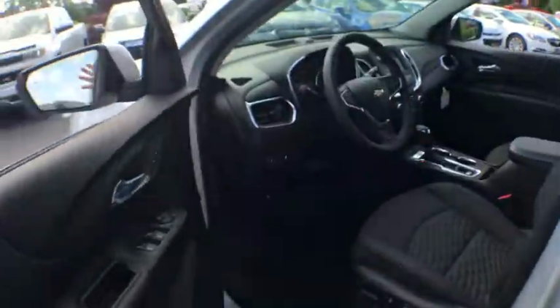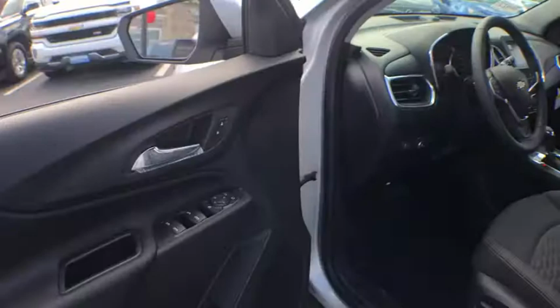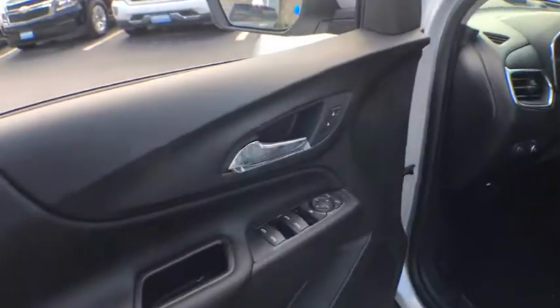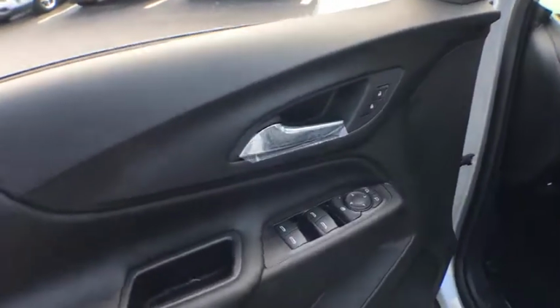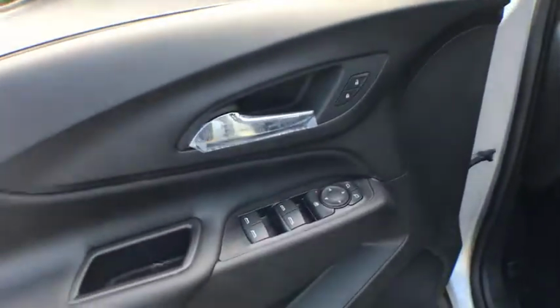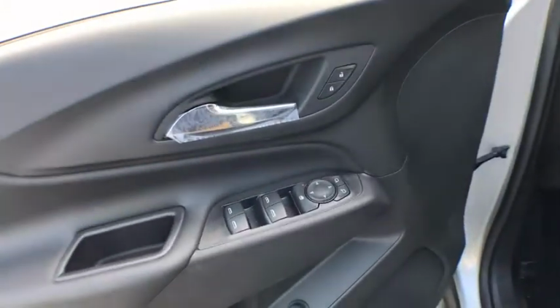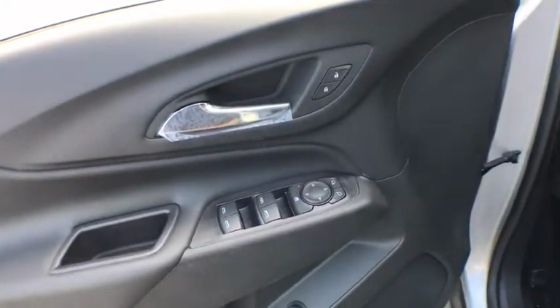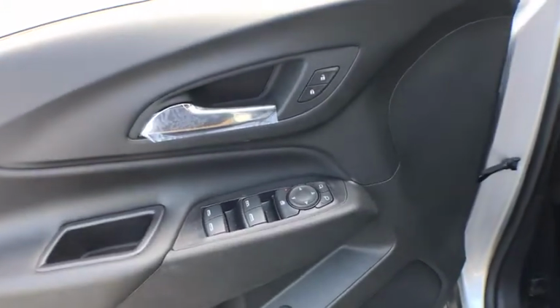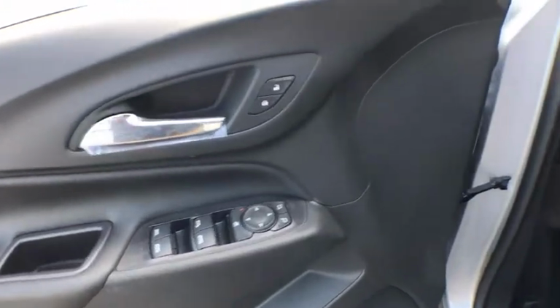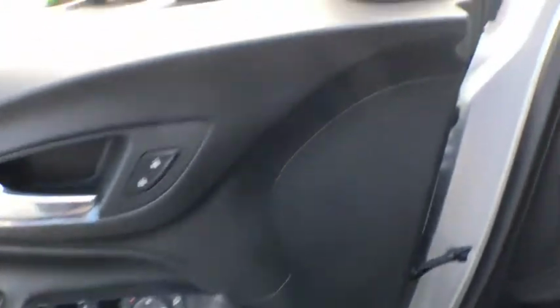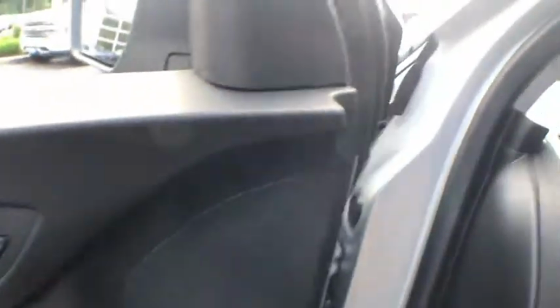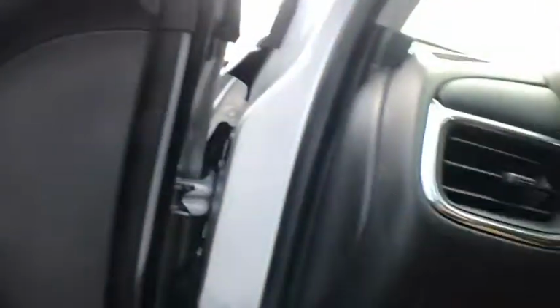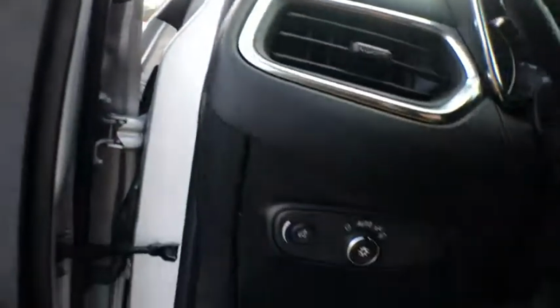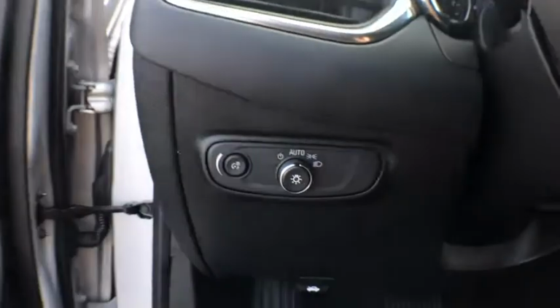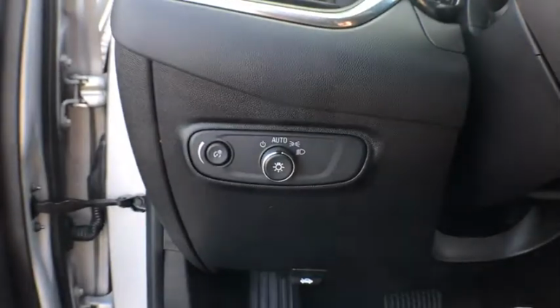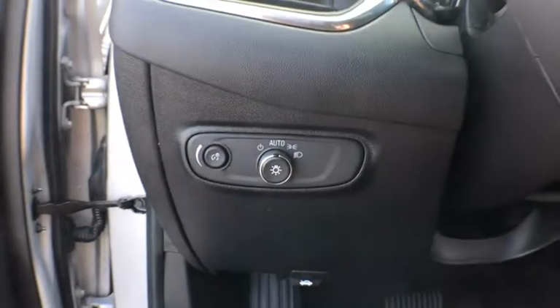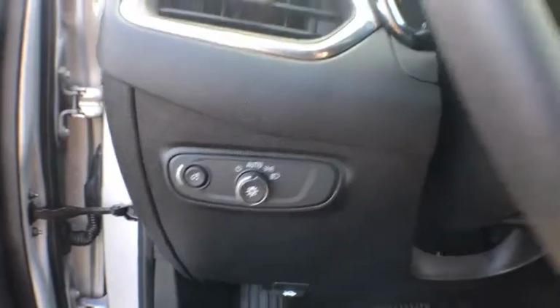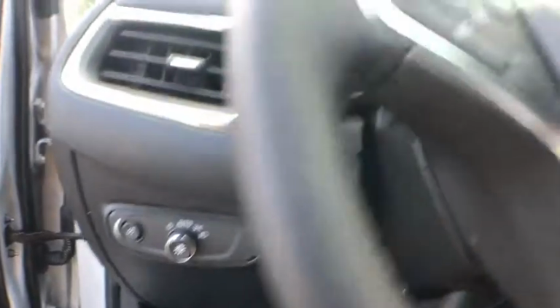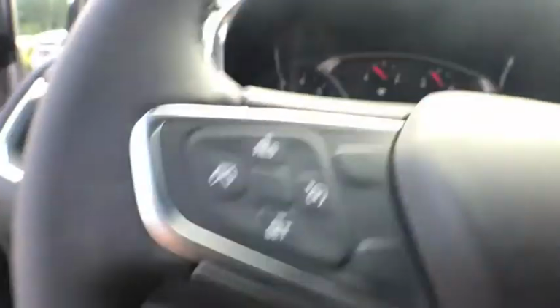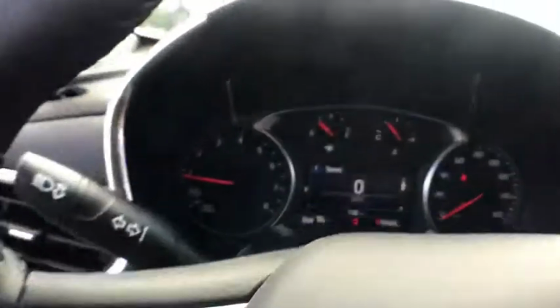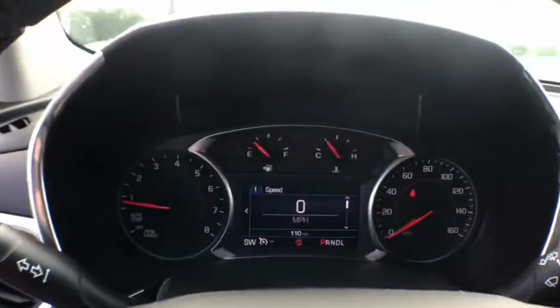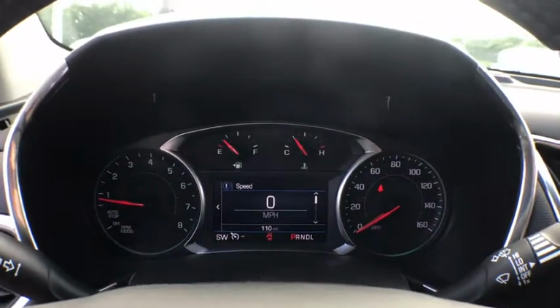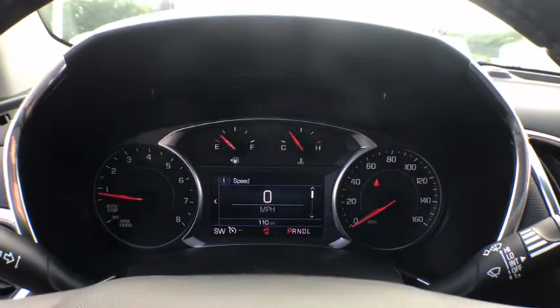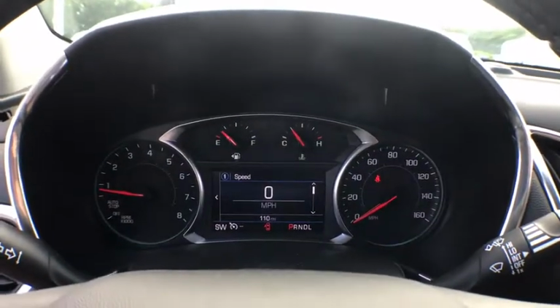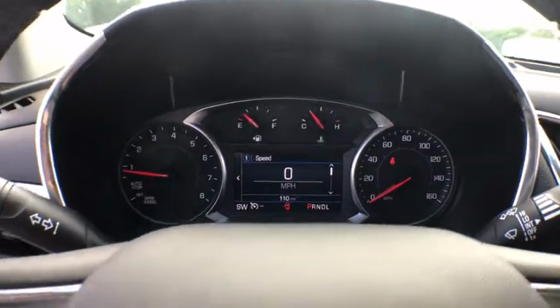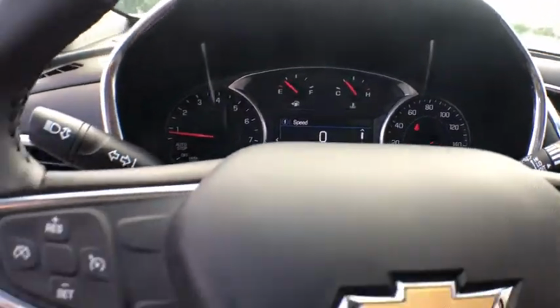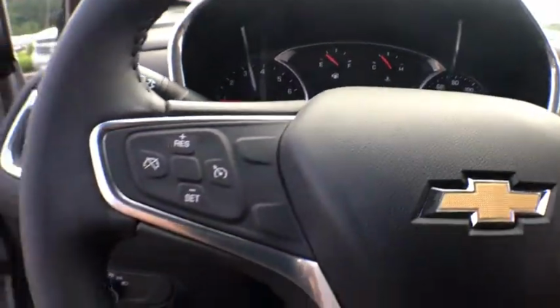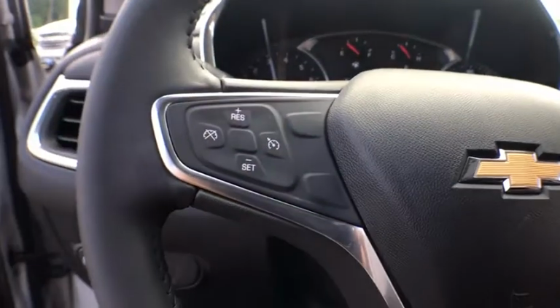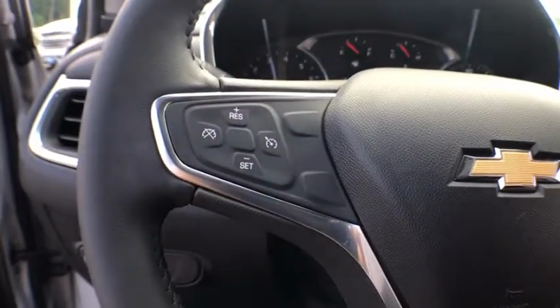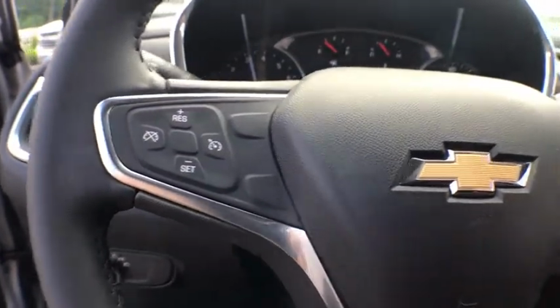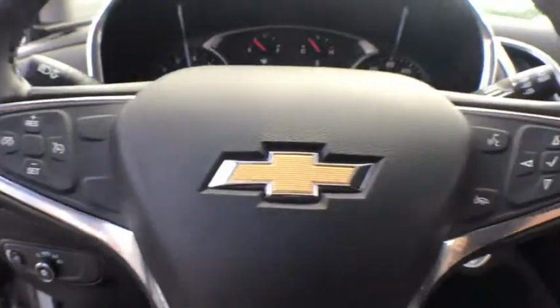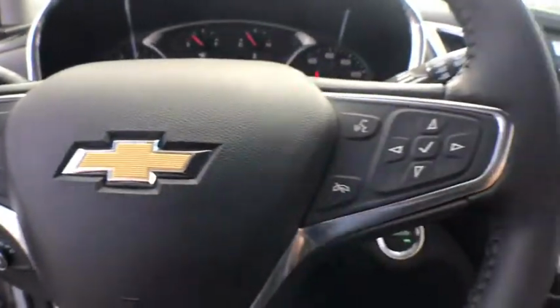Security system, heated front driver and passenger seat, trip computer, compass, remote keyless entry, panic alarm, overhead console, tachometer, brake assist, driver vanity mirror.